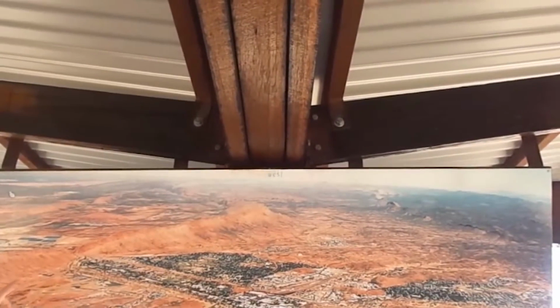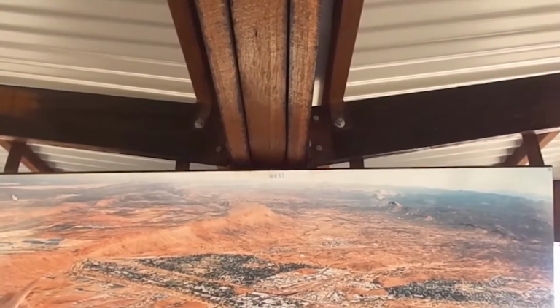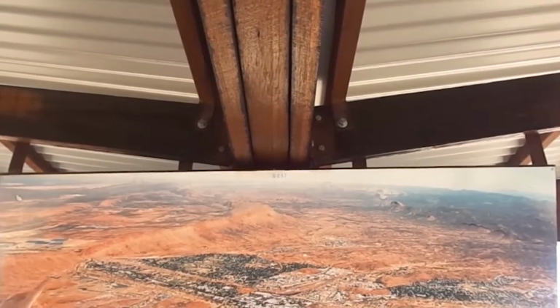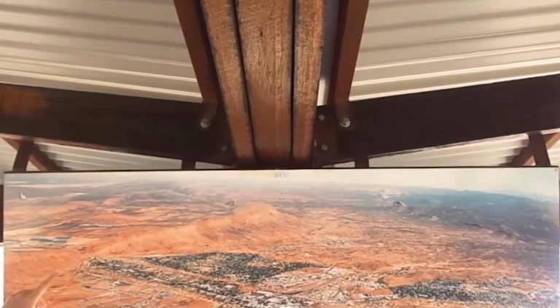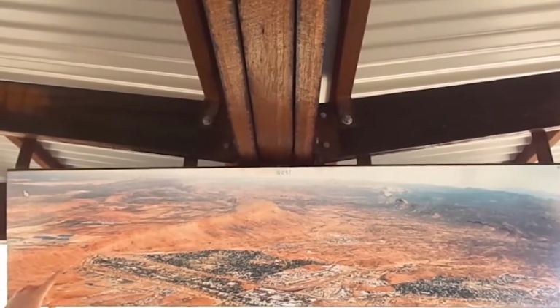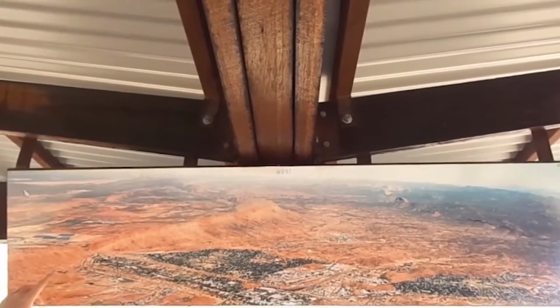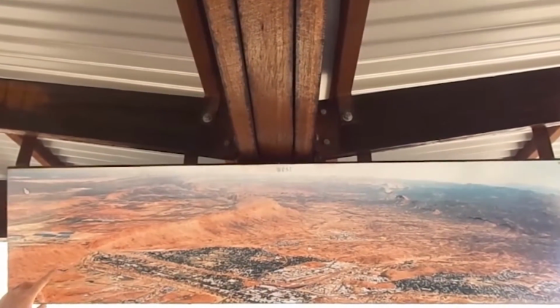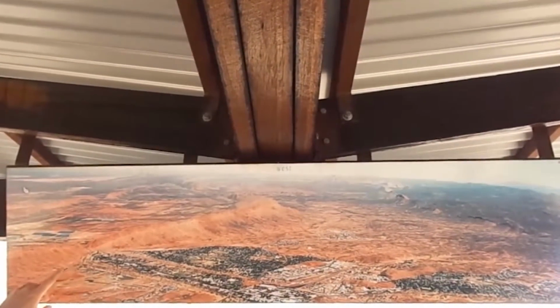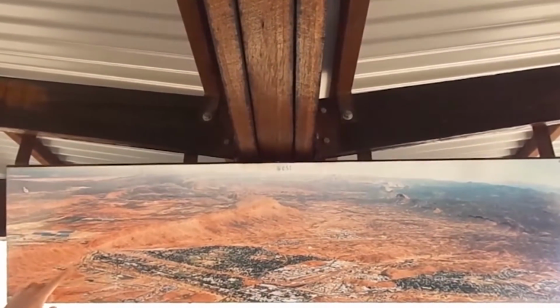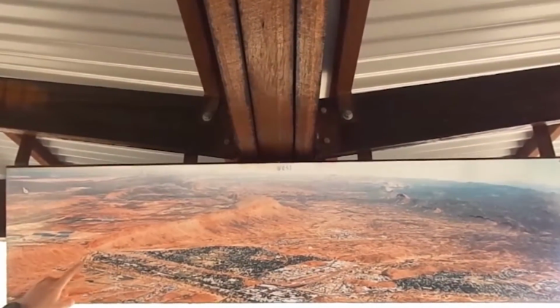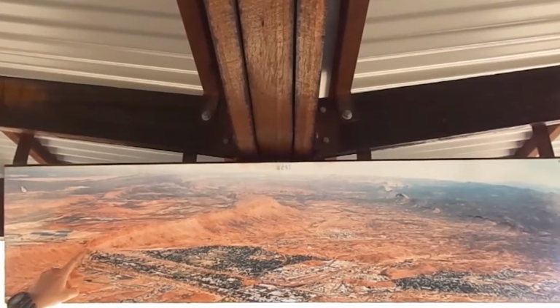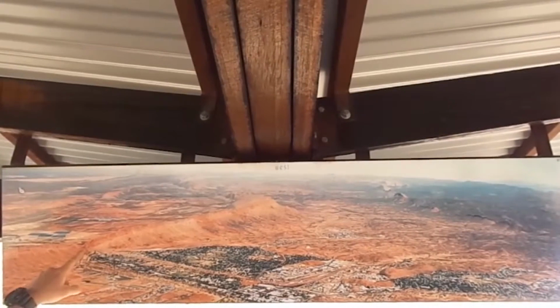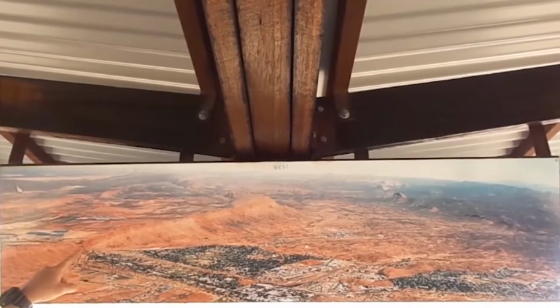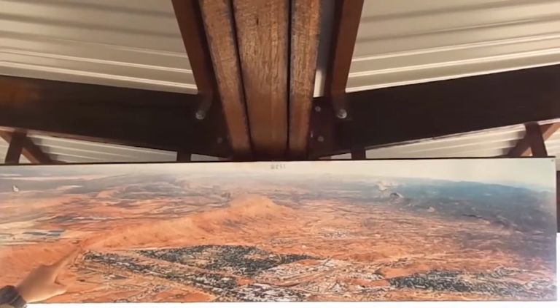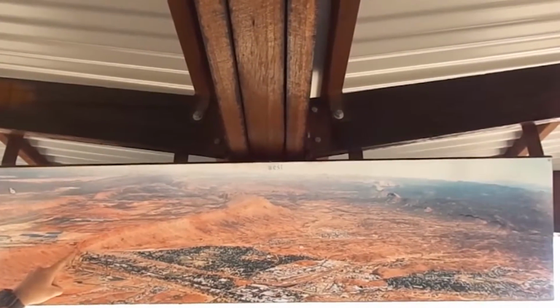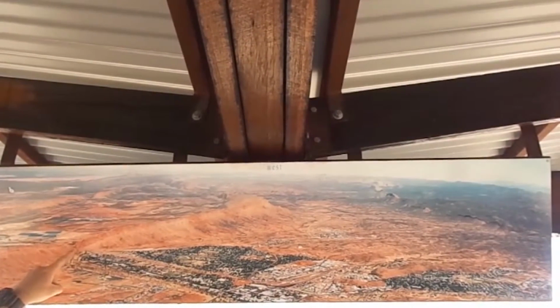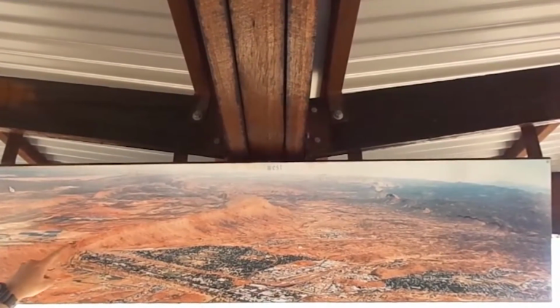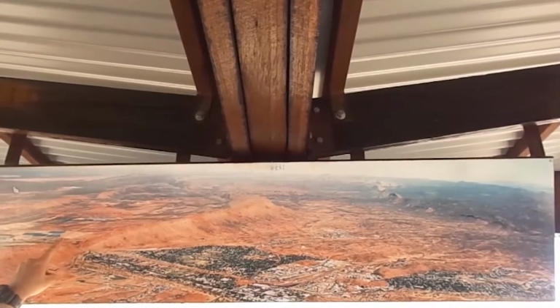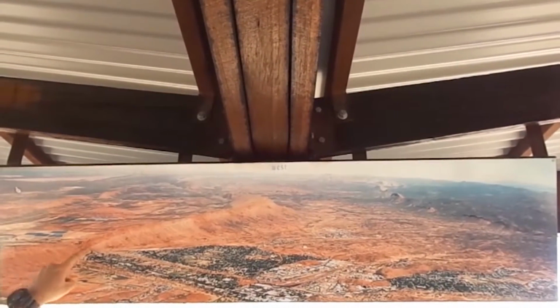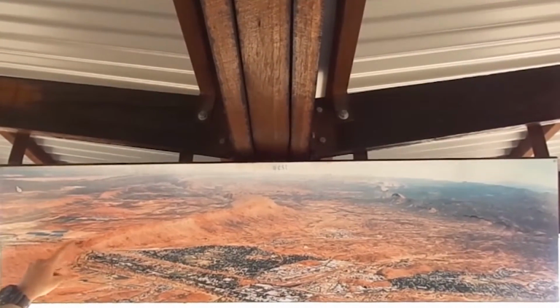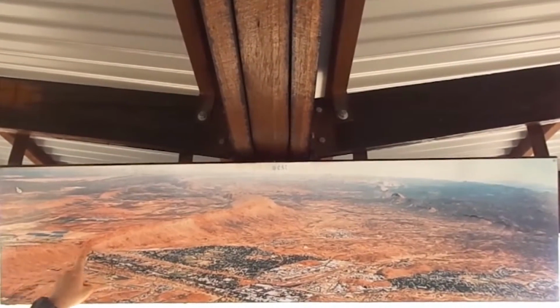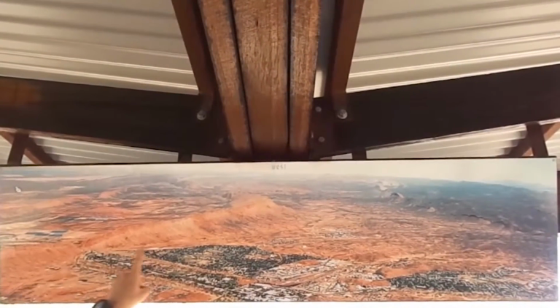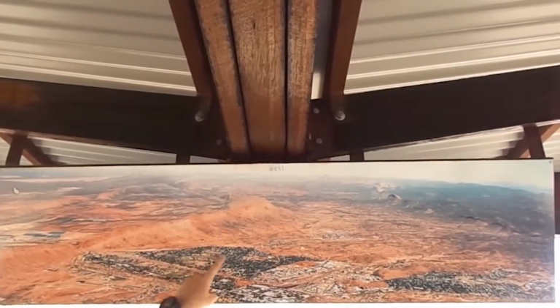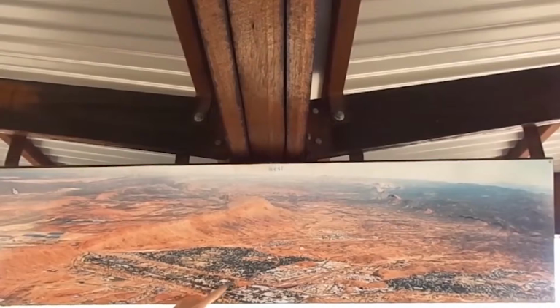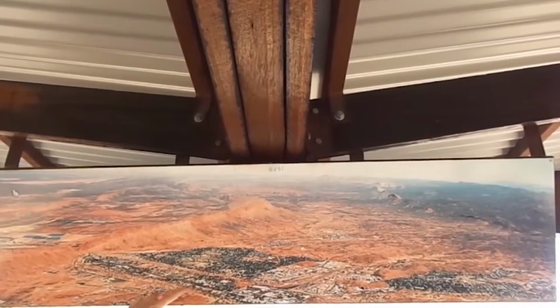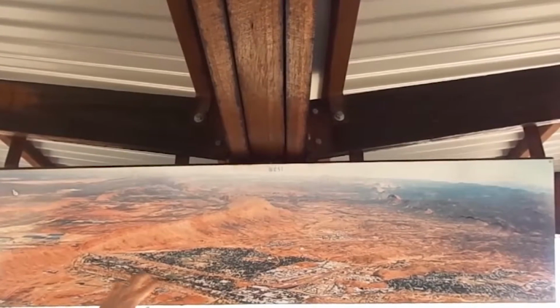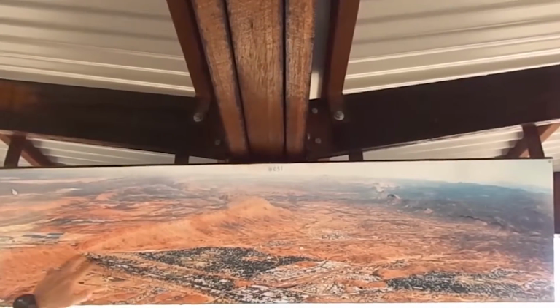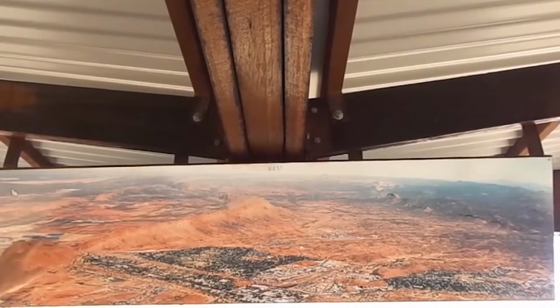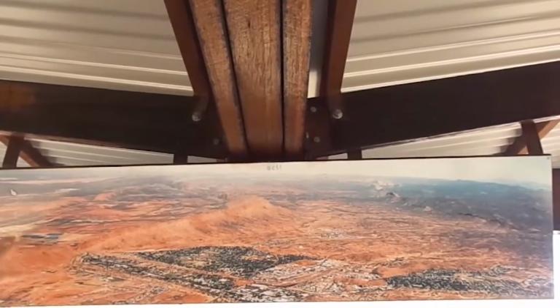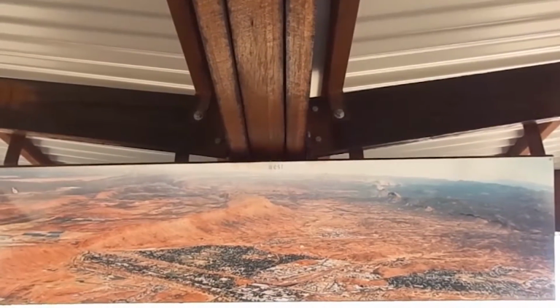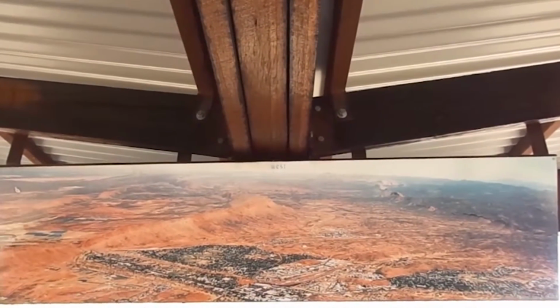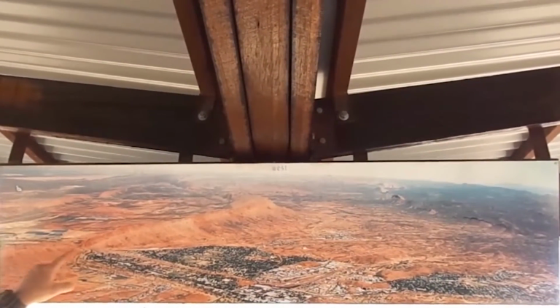We're back at Alice Springs having a look at the geology there, pointing out Heavy Tree Gap — the southern gateway into Alice Springs — and the Todd River that flows out southward.